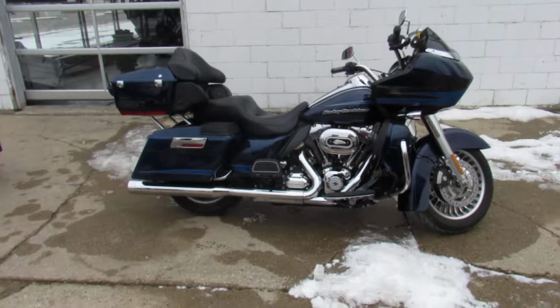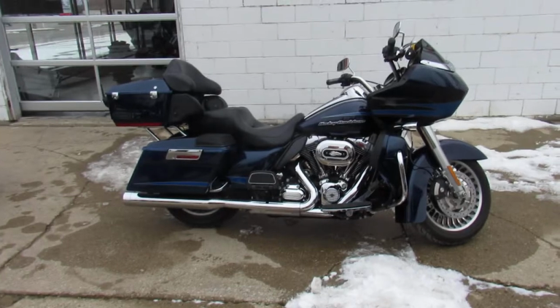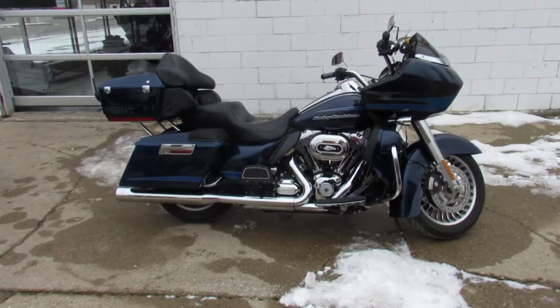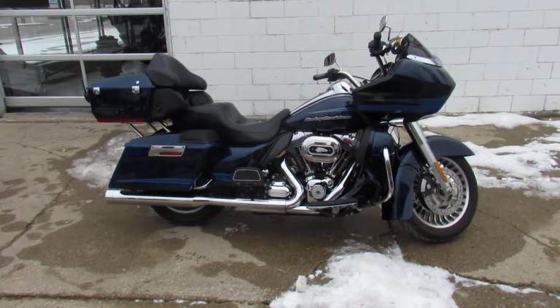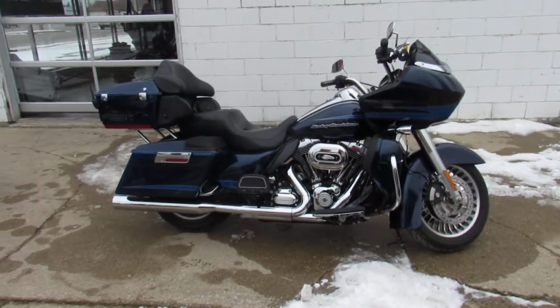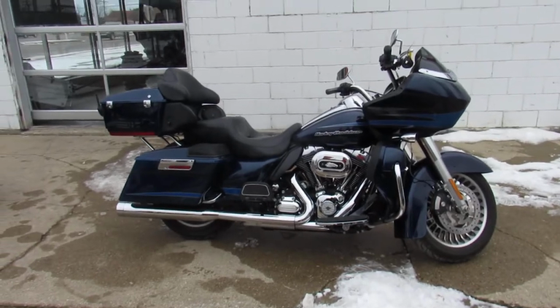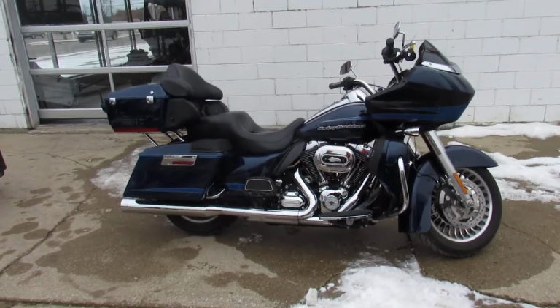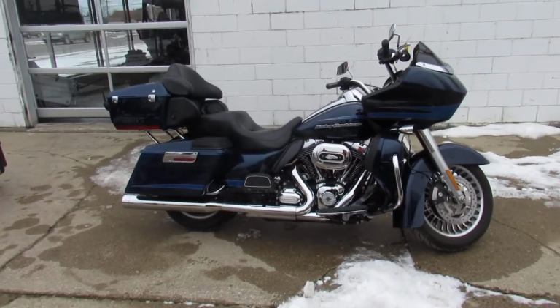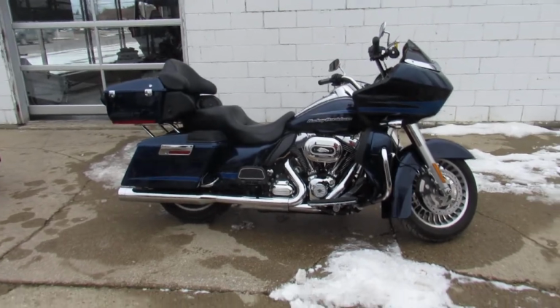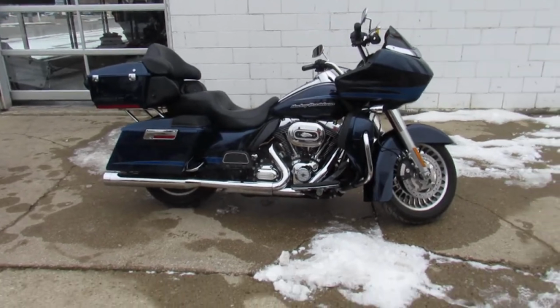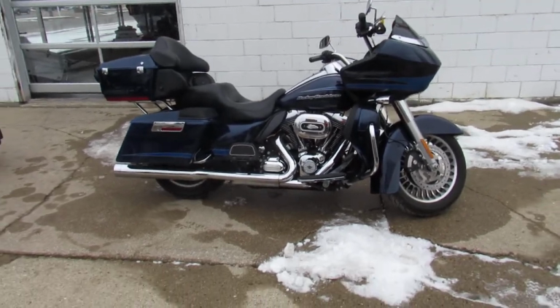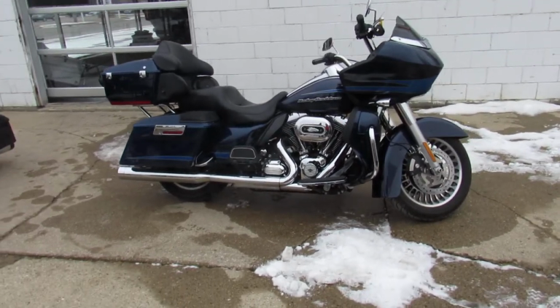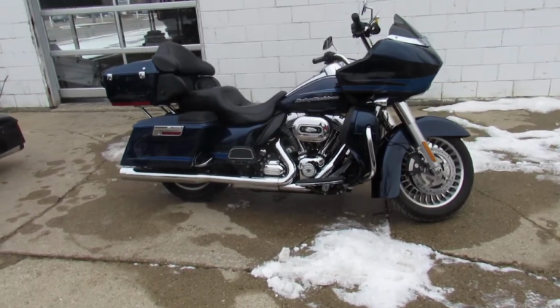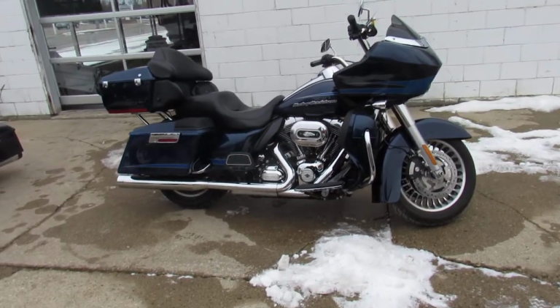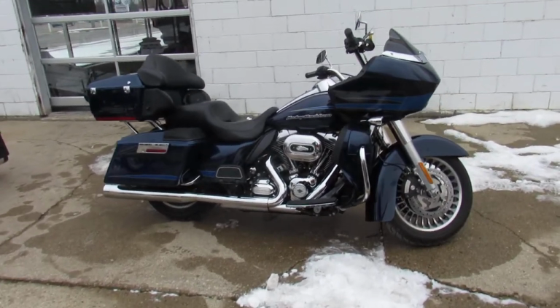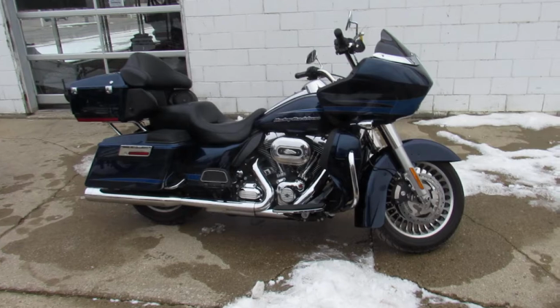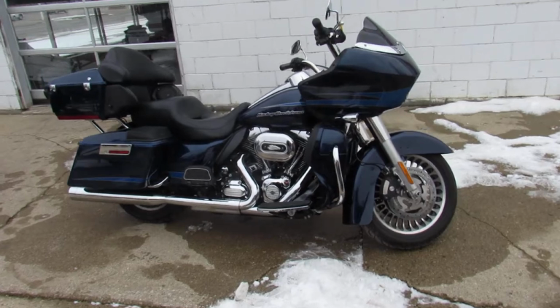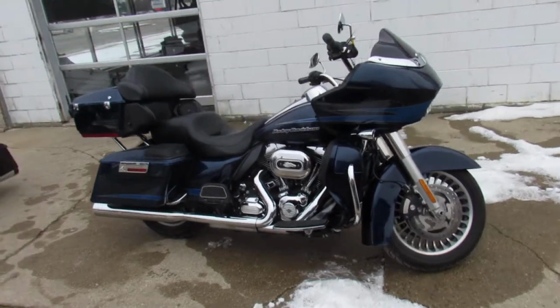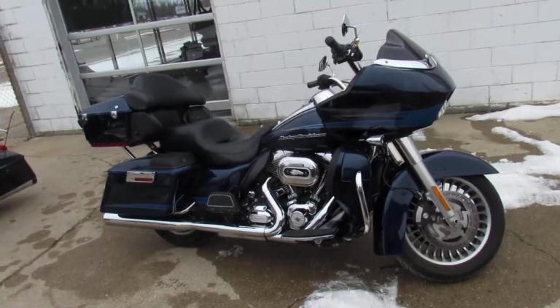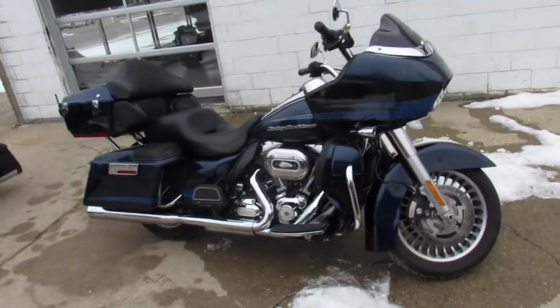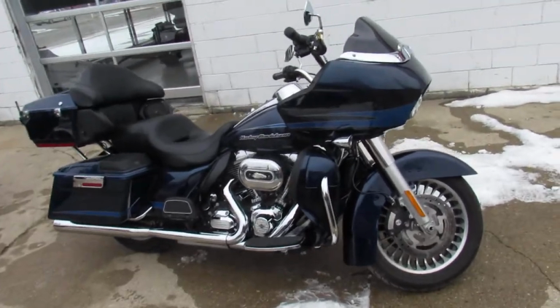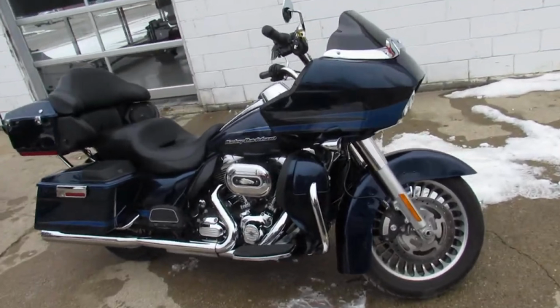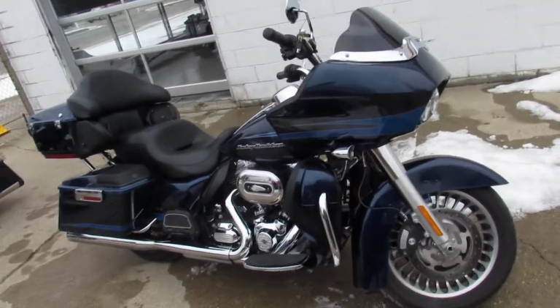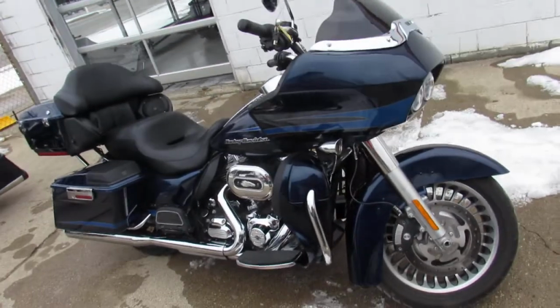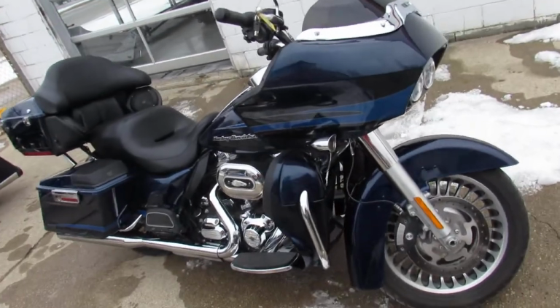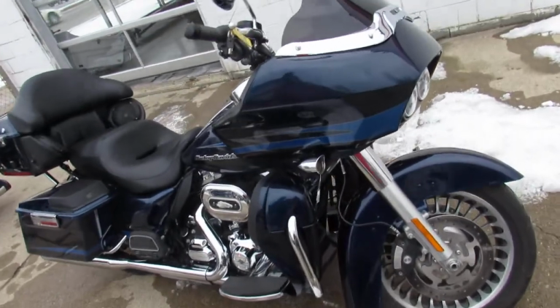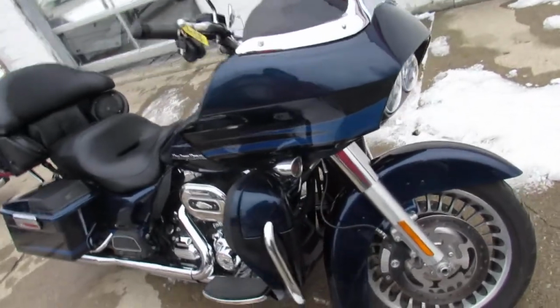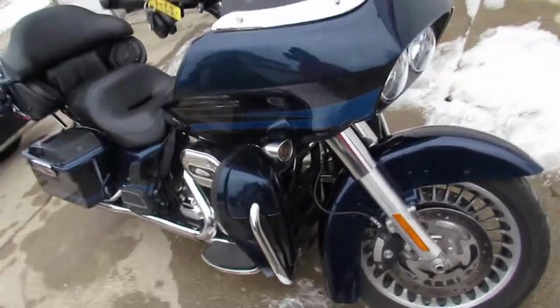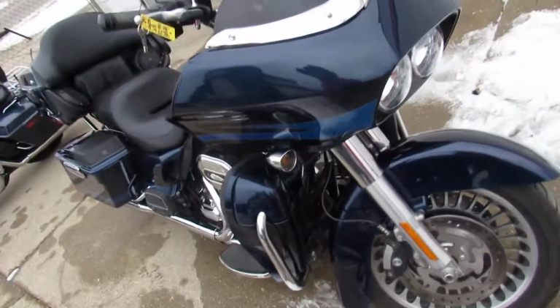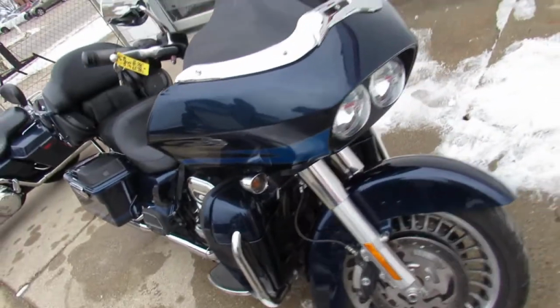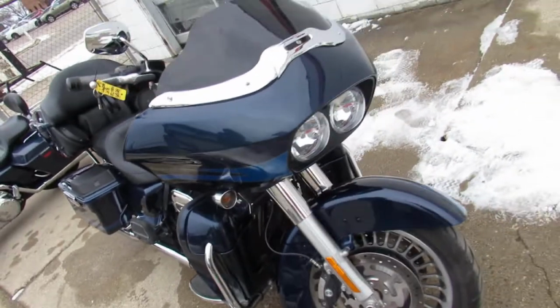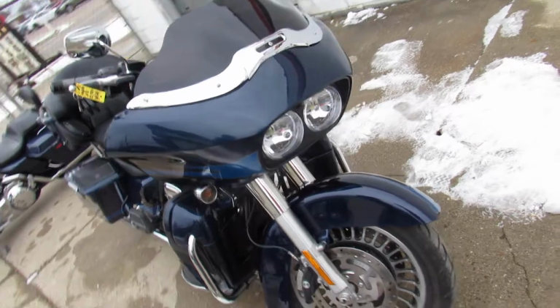Hey guys, it's Approval Power Sports. We got another semi-load of Harley Davidsons in — we're ripping through them, so keep an eye on our Facebook page, YouTube channel, and our website. We'll get these things loaded up as quick as we can.